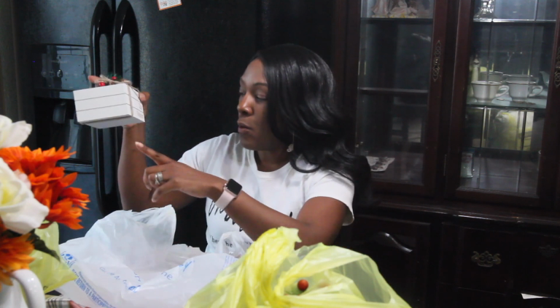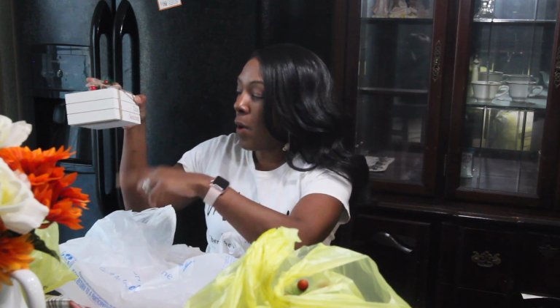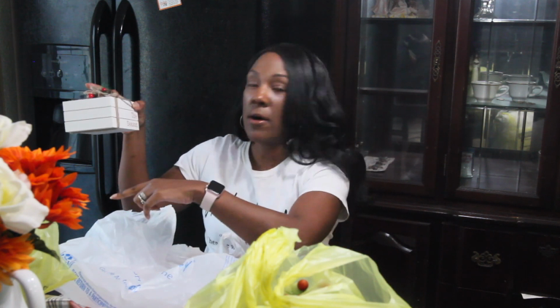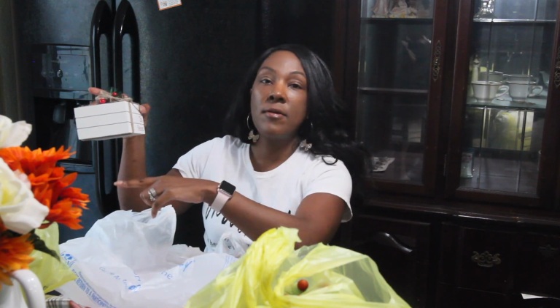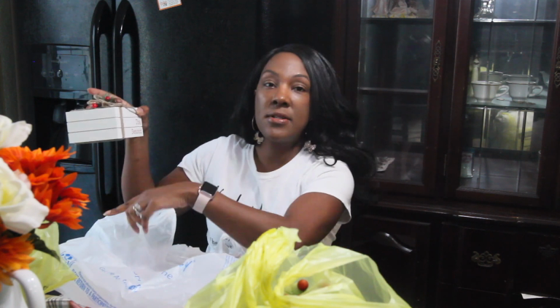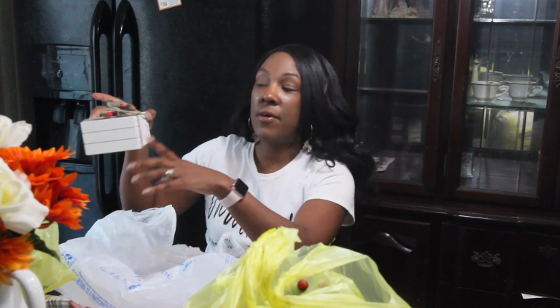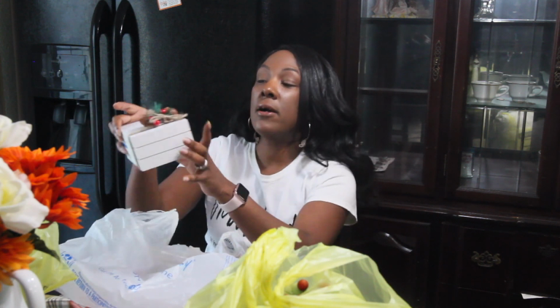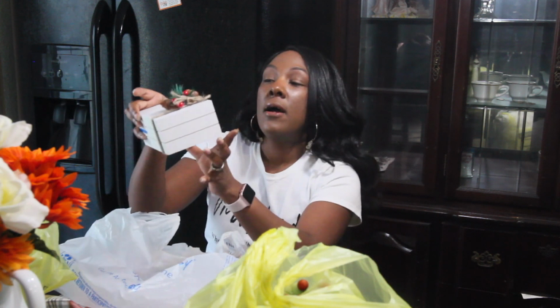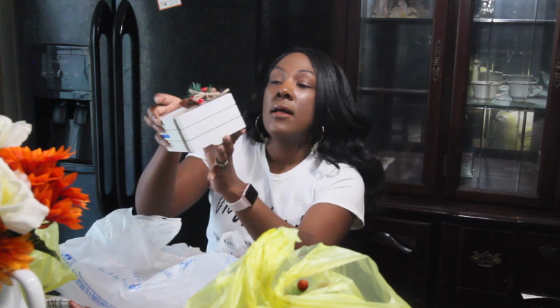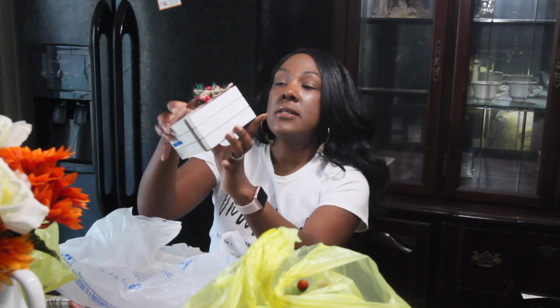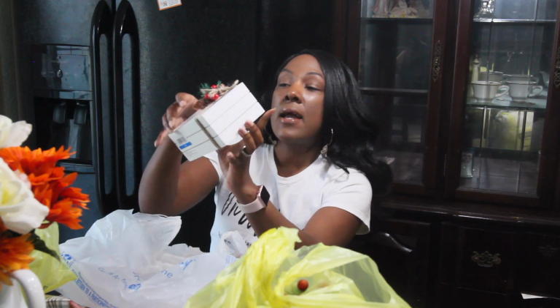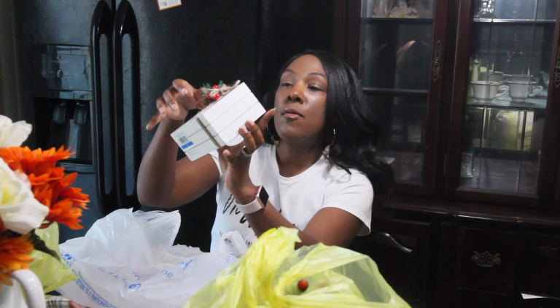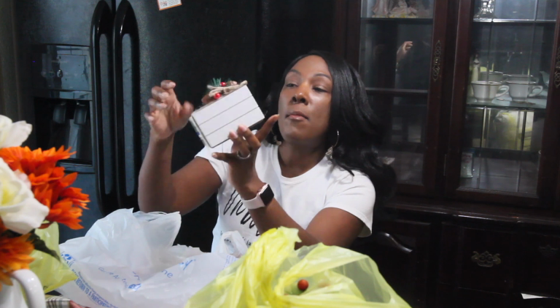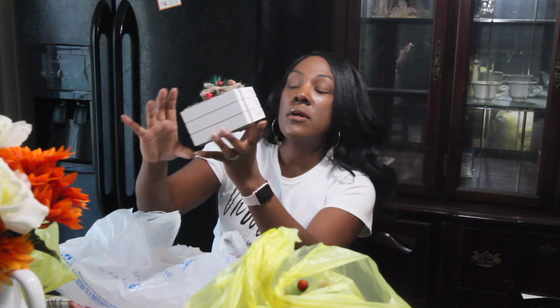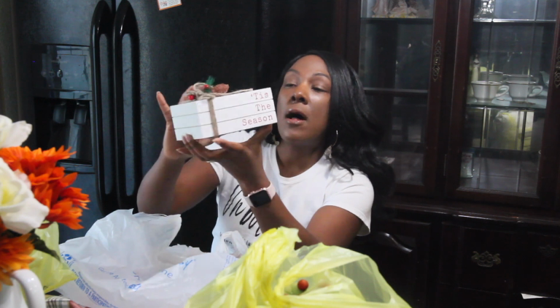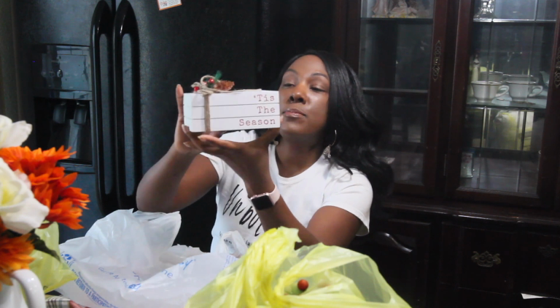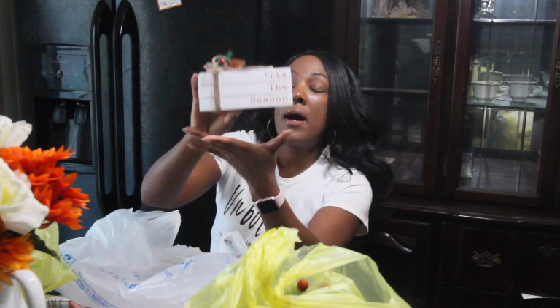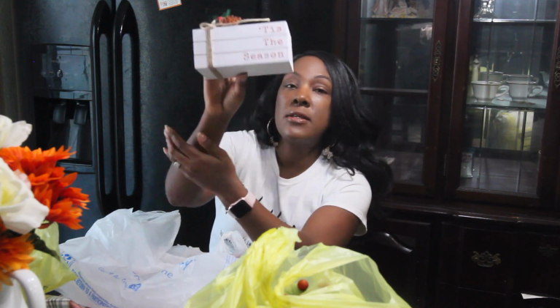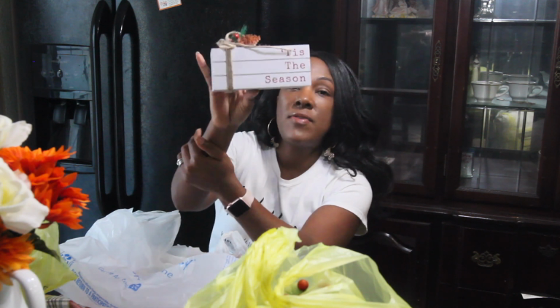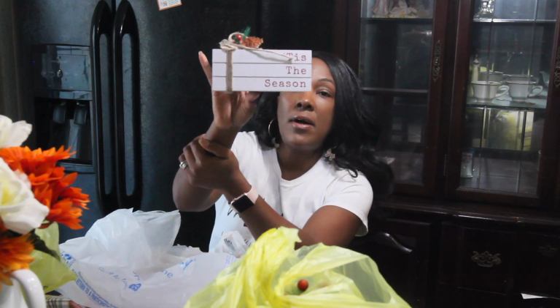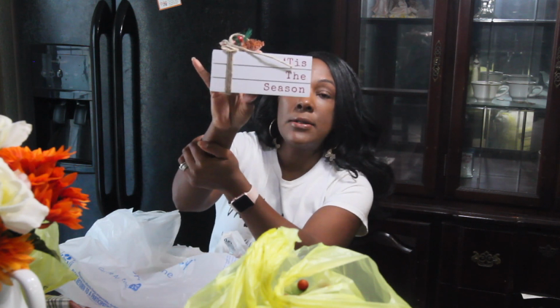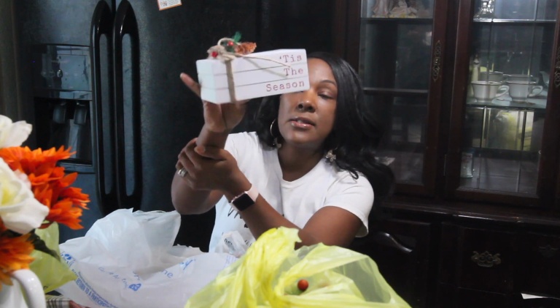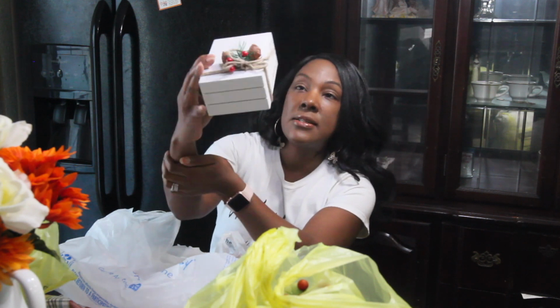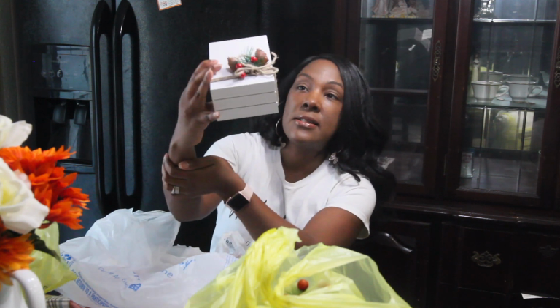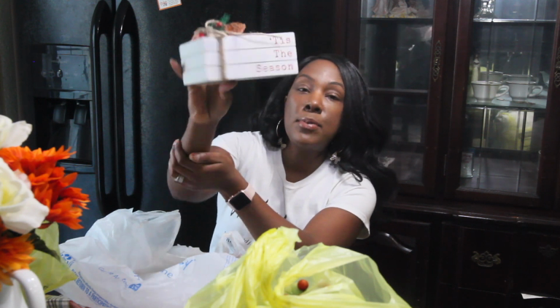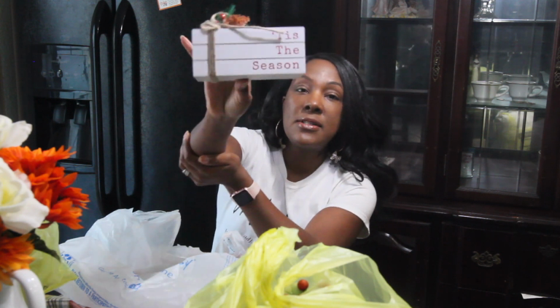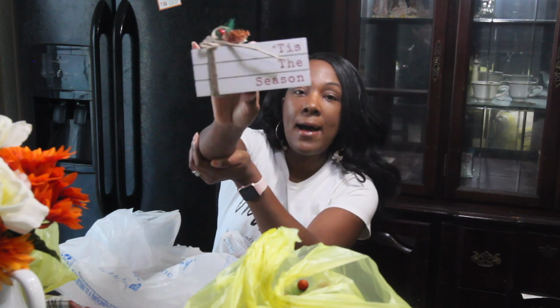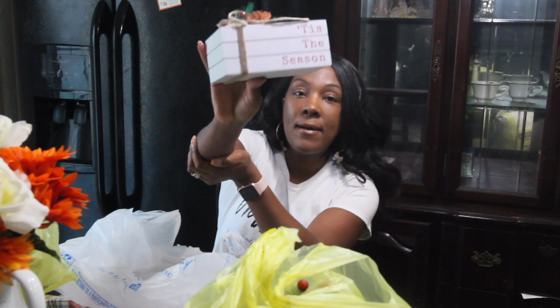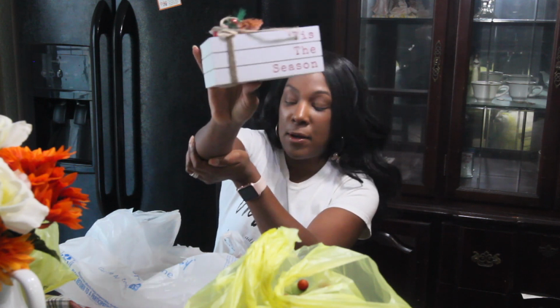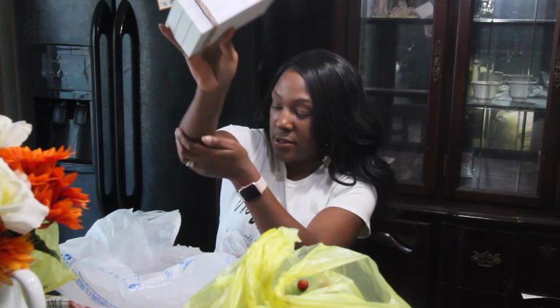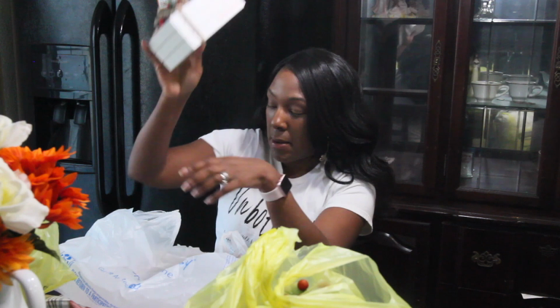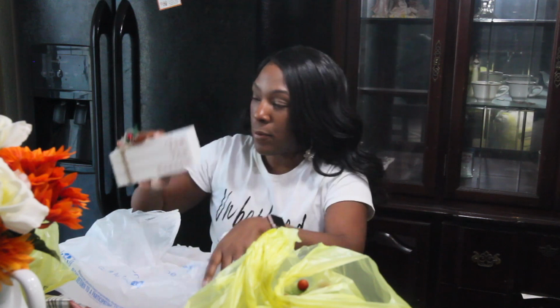This stuff right here came from the Walmart Dollar Spot — this was five dollars. This is the book stack decoration and I'm going to use this in my bedroom.